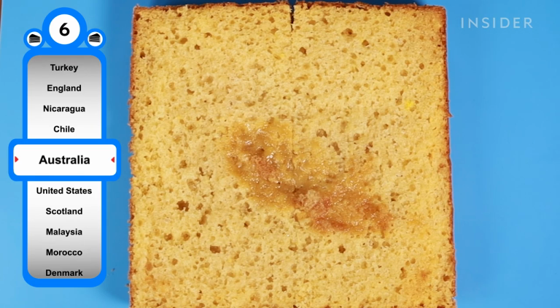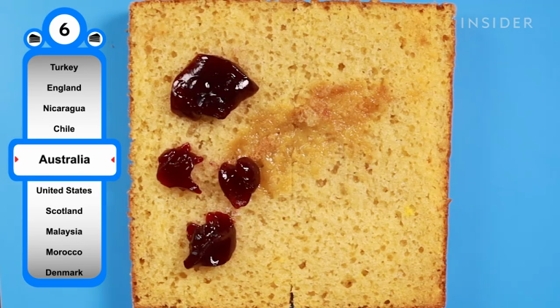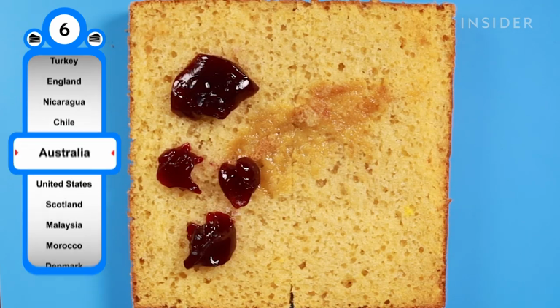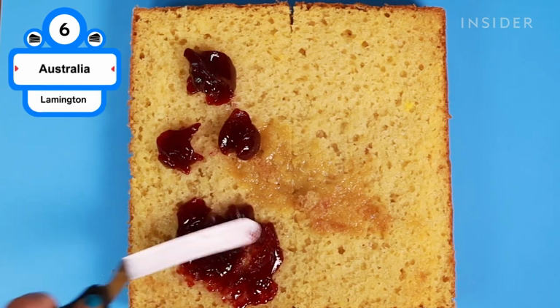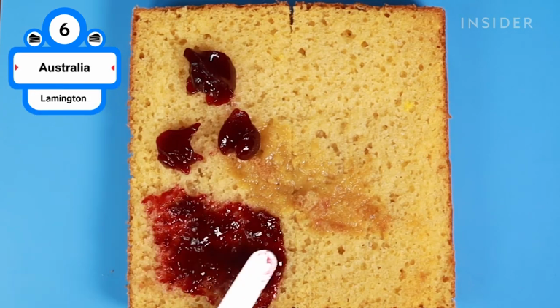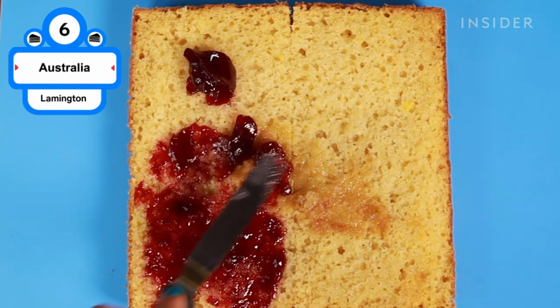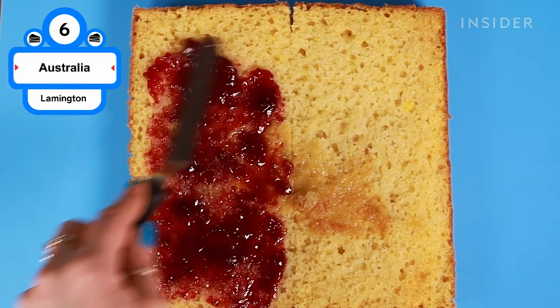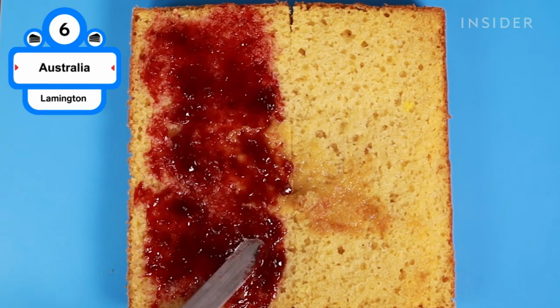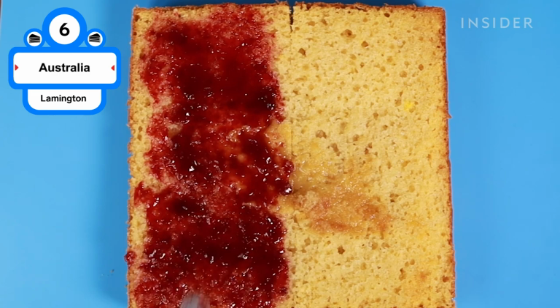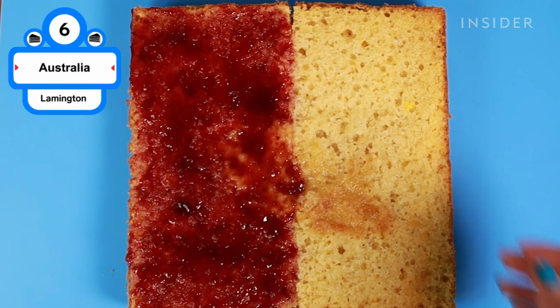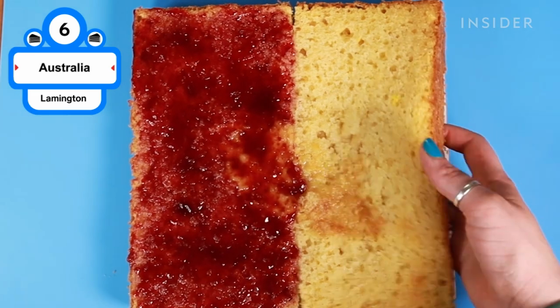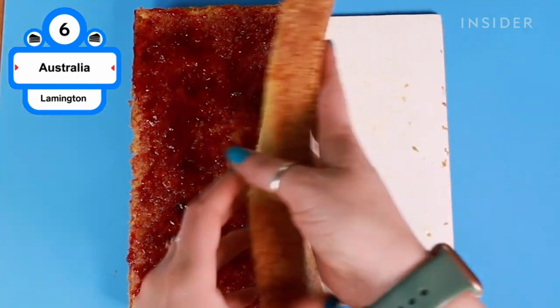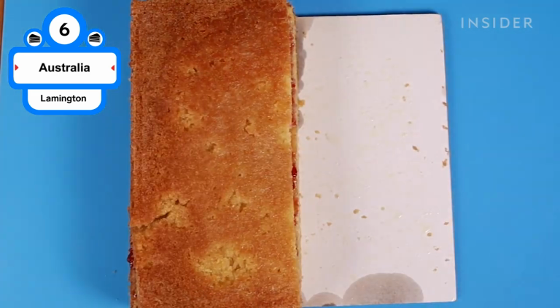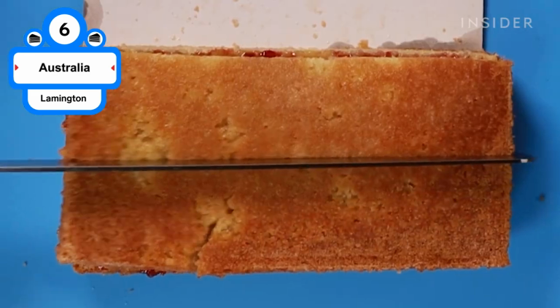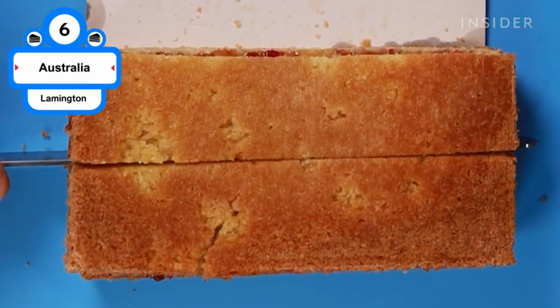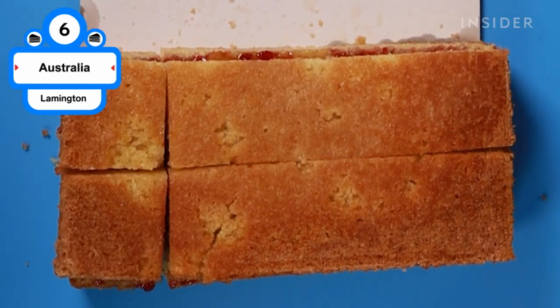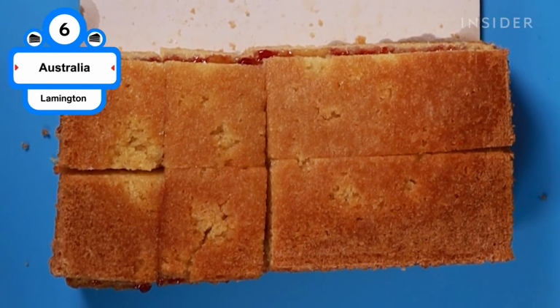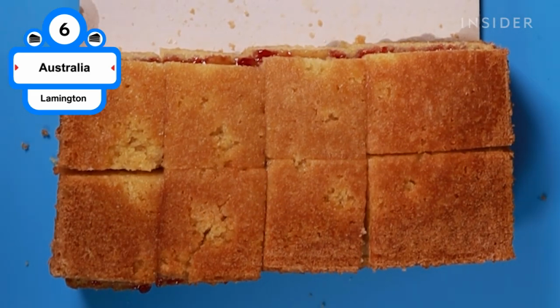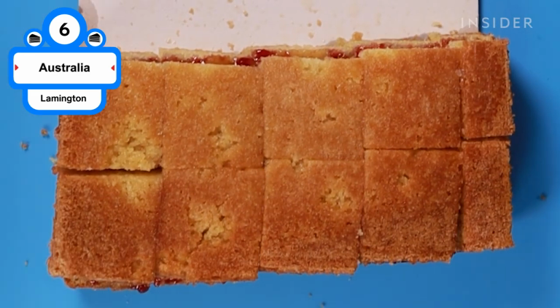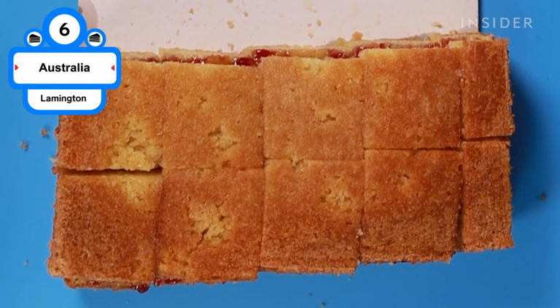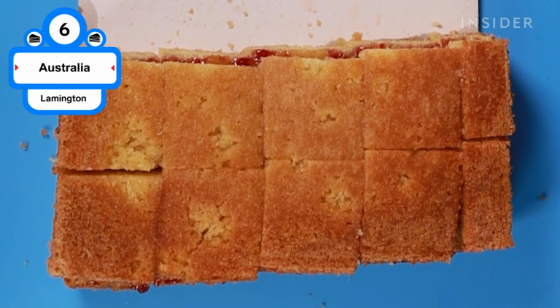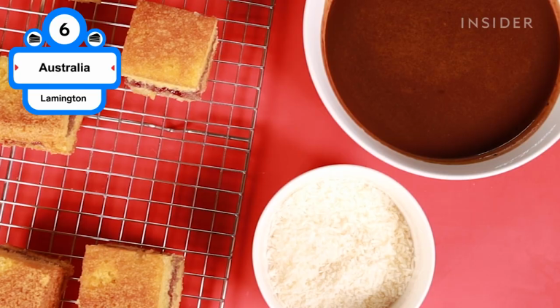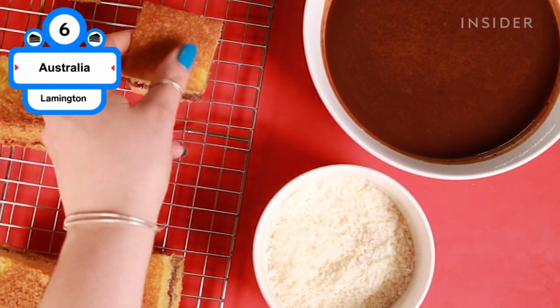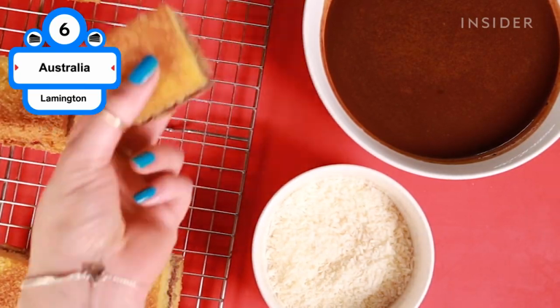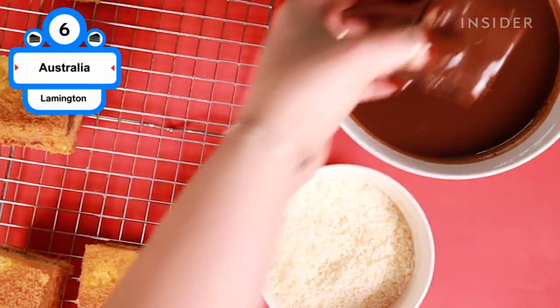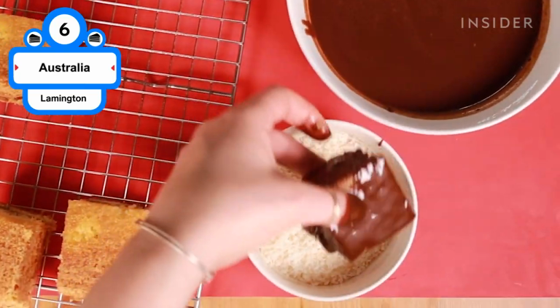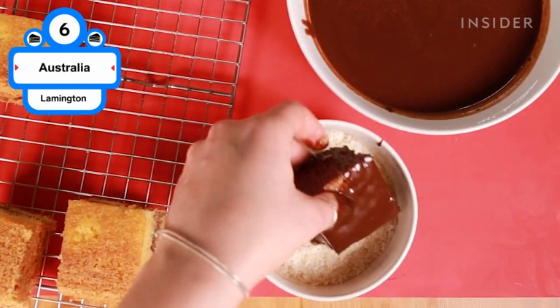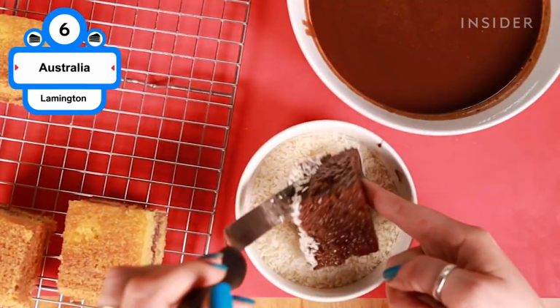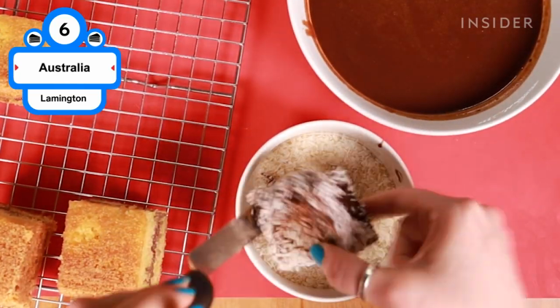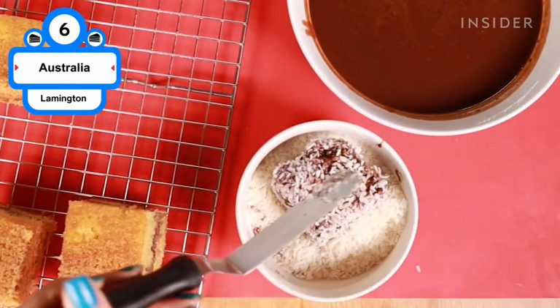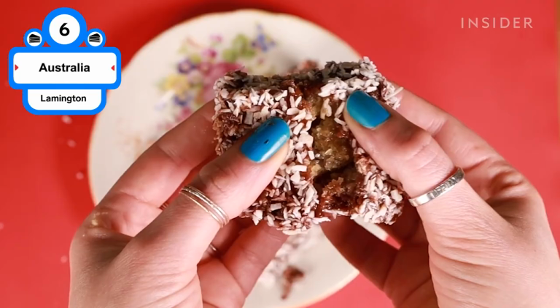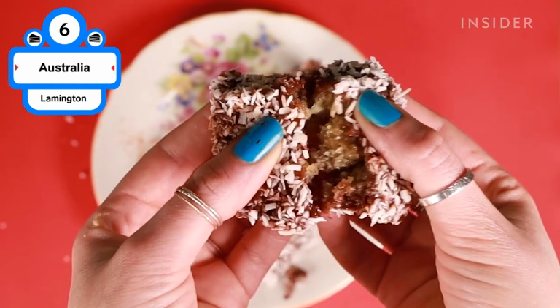Lamingtons have been a staple treat at afternoon tea since the 1920s. Sweet and fluffy vanilla sponge is cut into small squares and covered in a thin, sweet chocolate icing, then rolled in desiccated coconut. Some variations add a little sweetness with a layer of fresh cream and or raspberry jam.